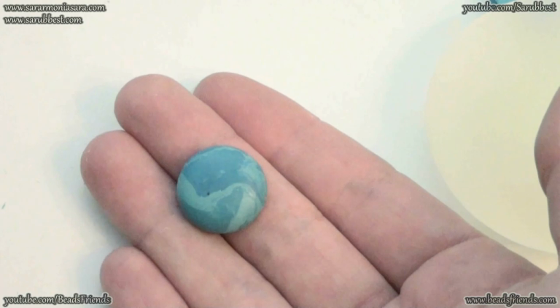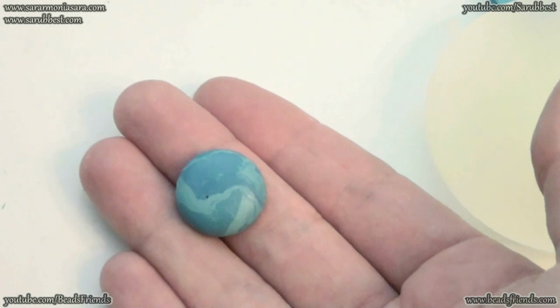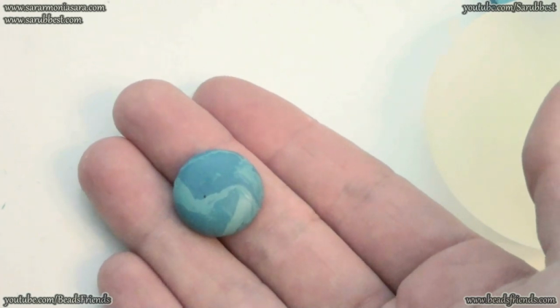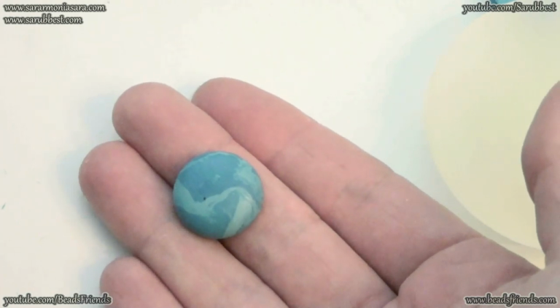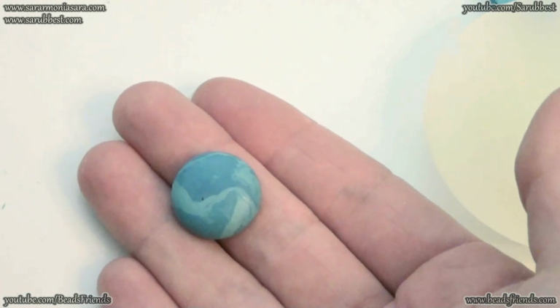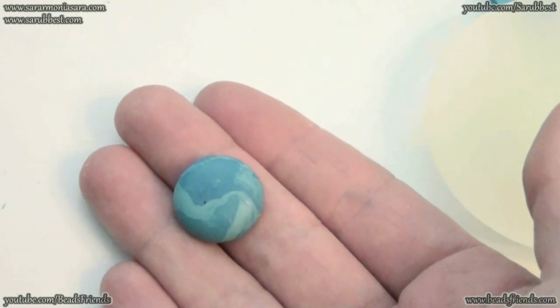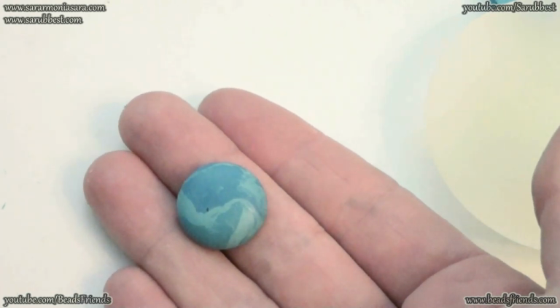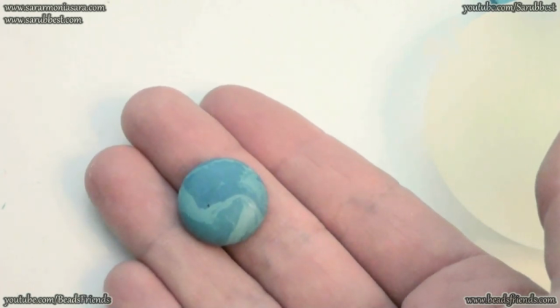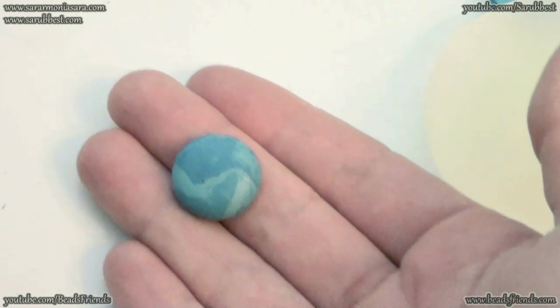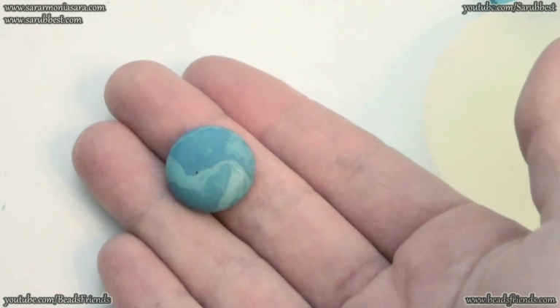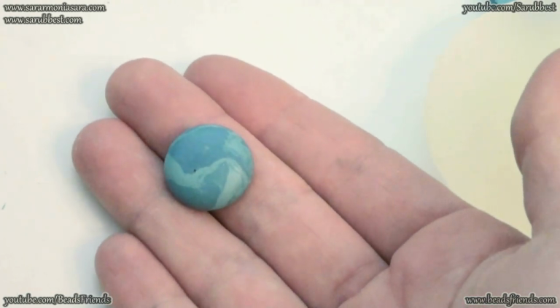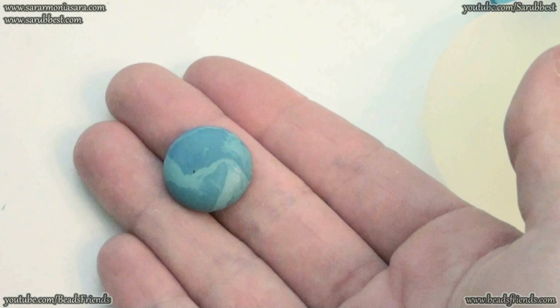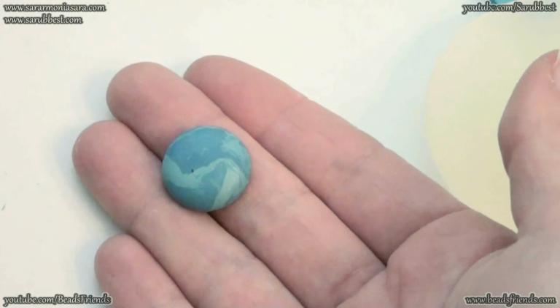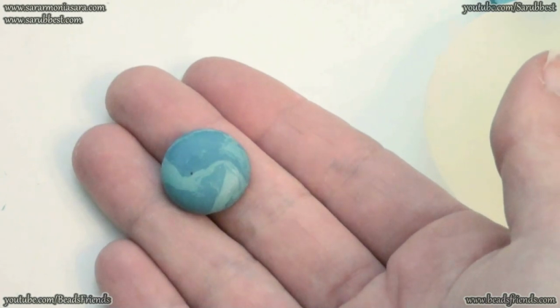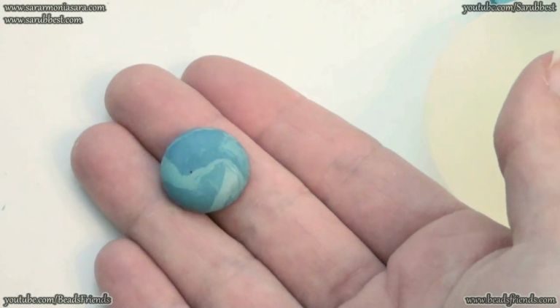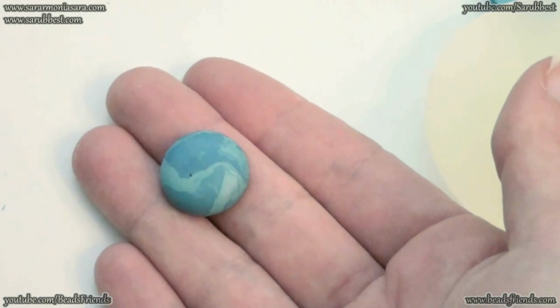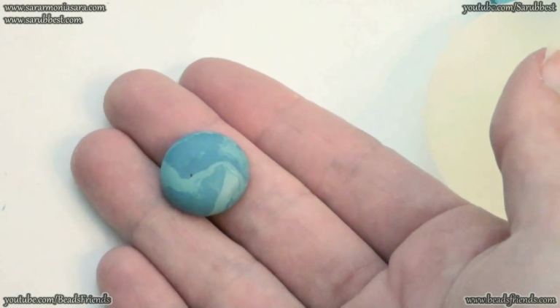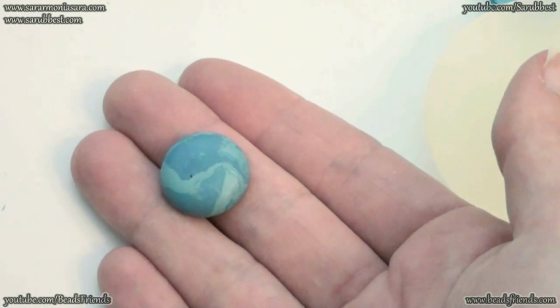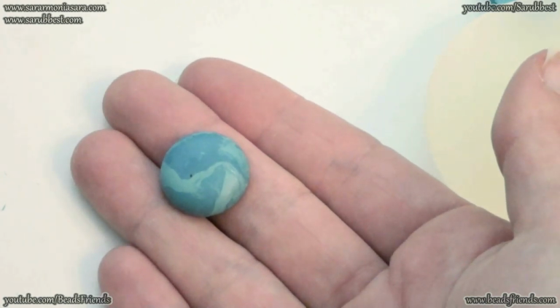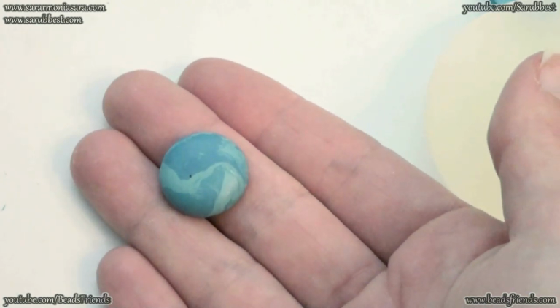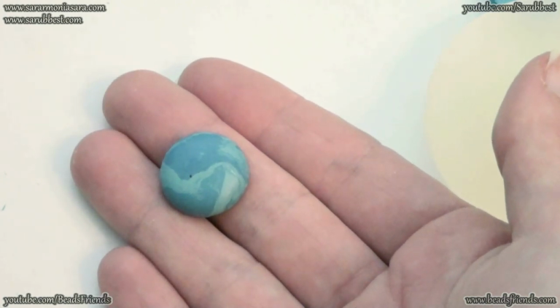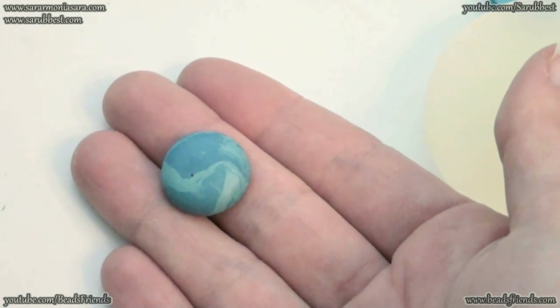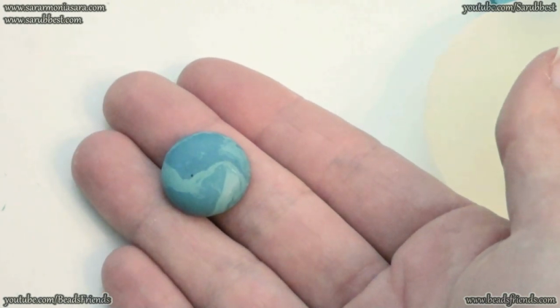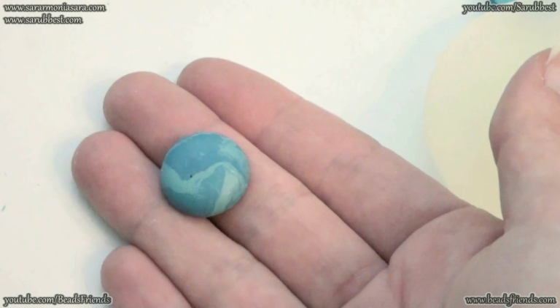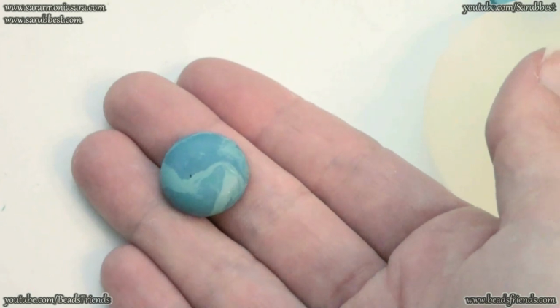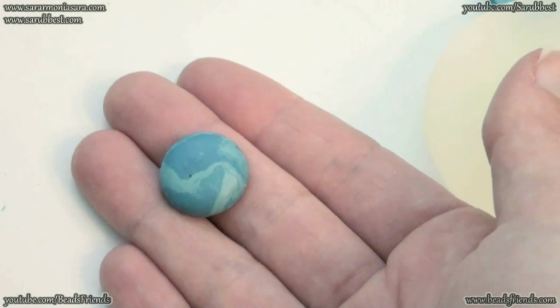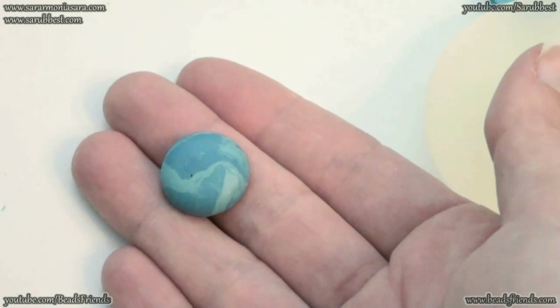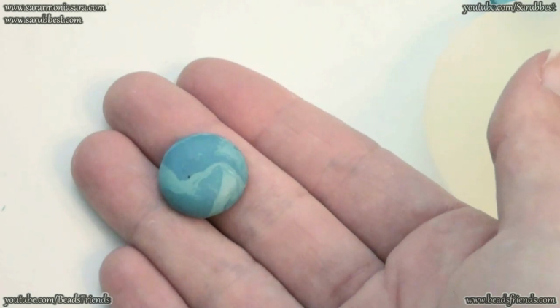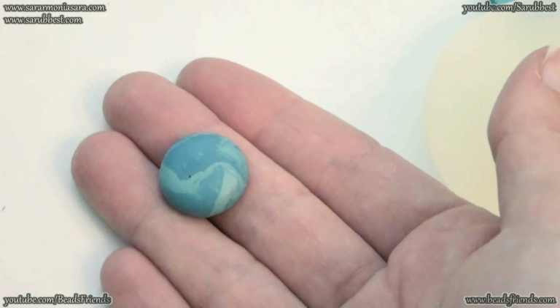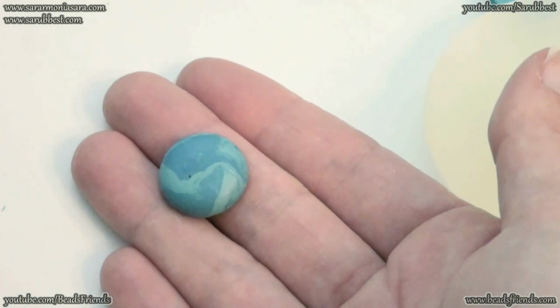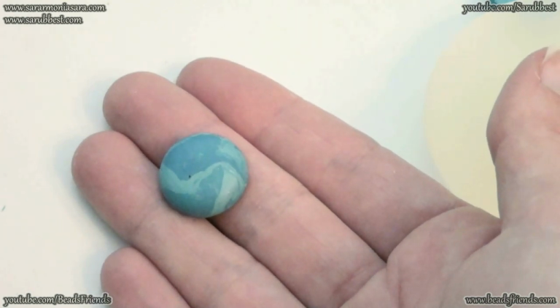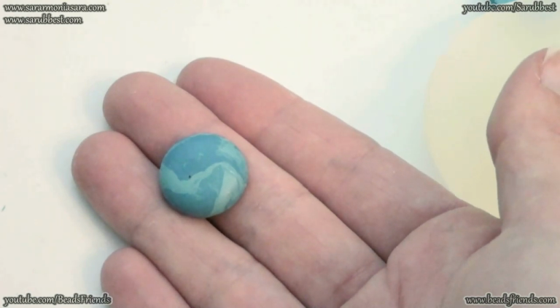Now you just have to bake your cabochon in an electric oven. And remember that it's always better to use a specific oven just for baking your polymer clay creations.